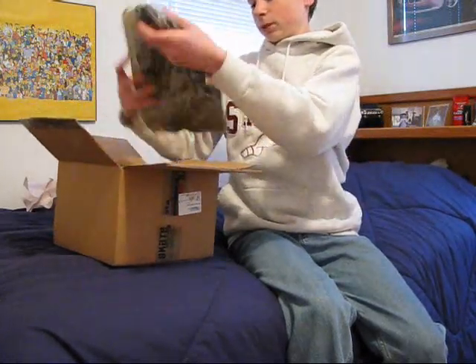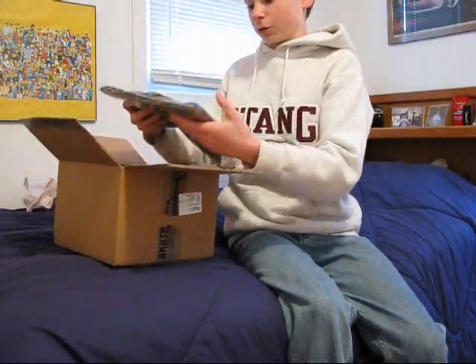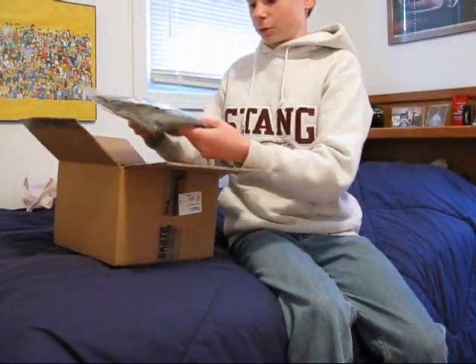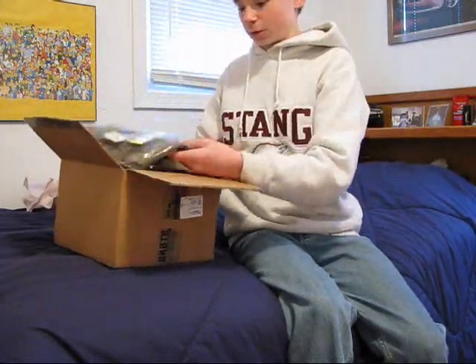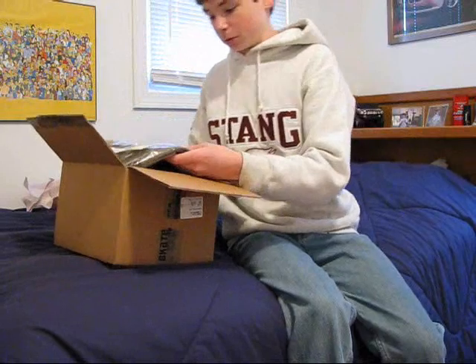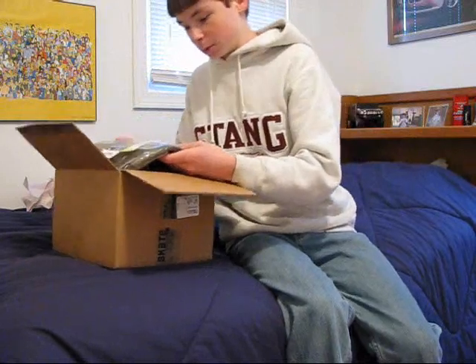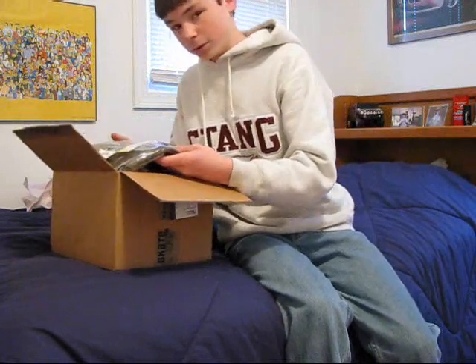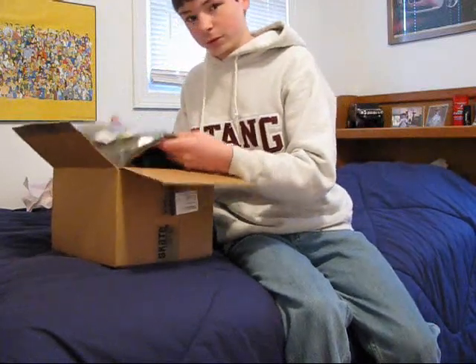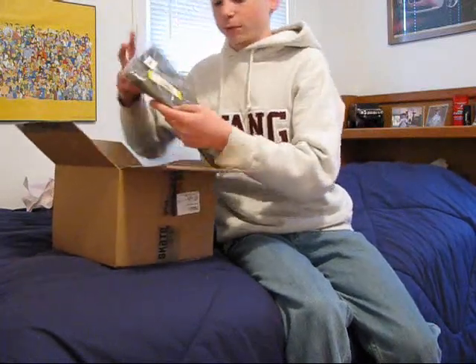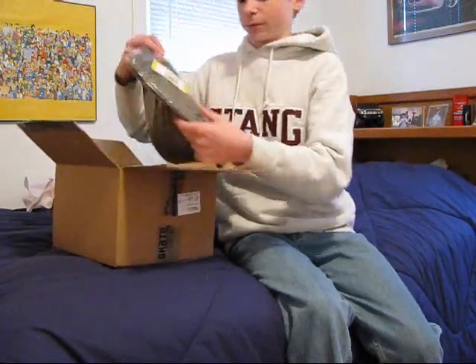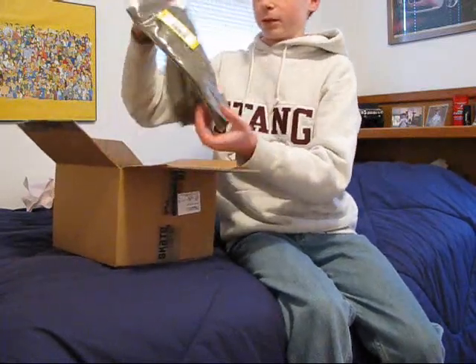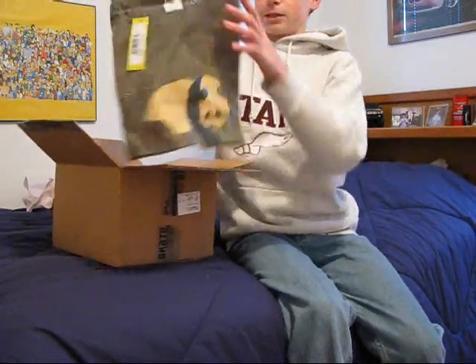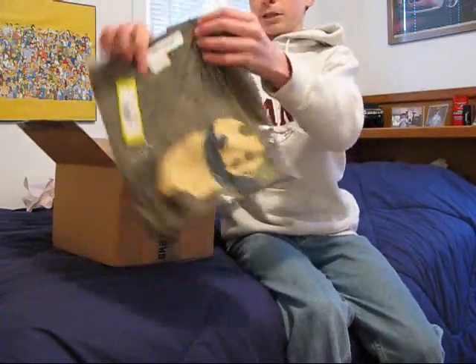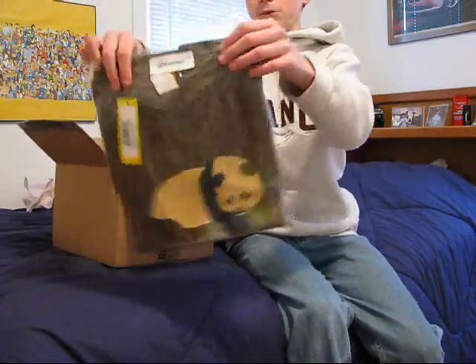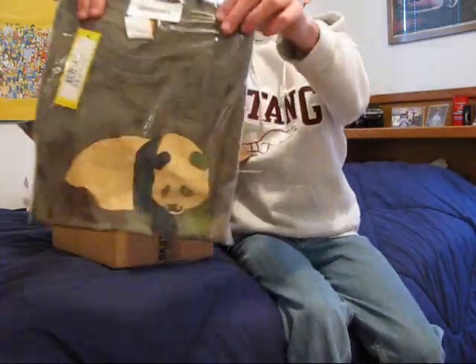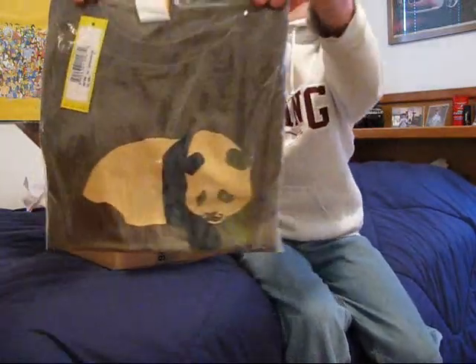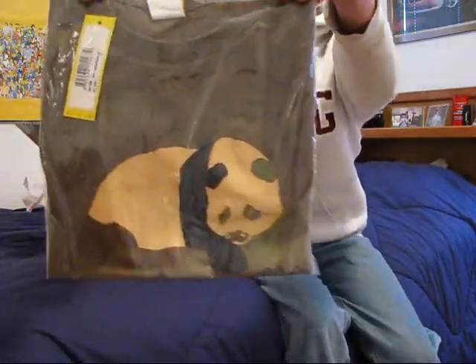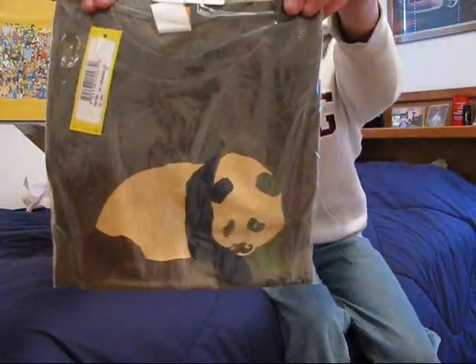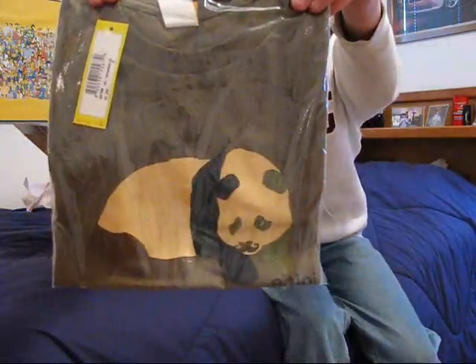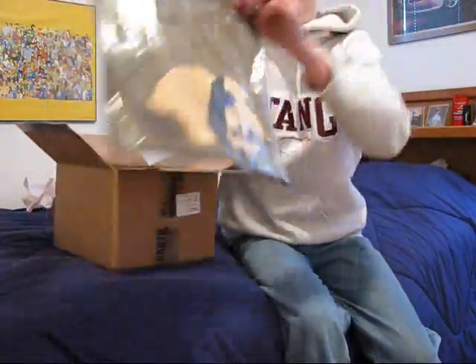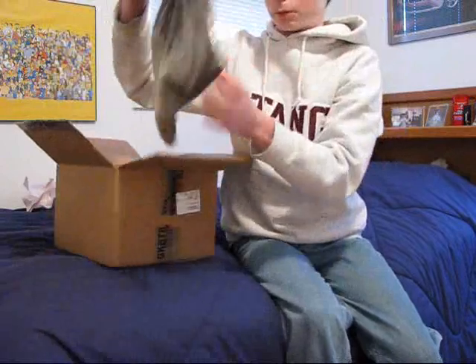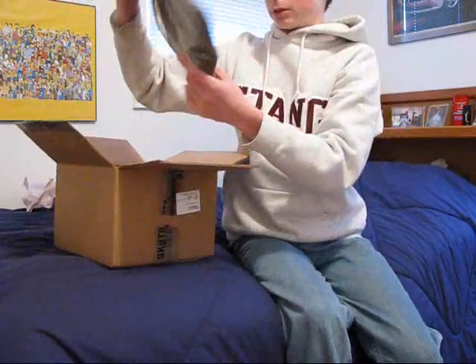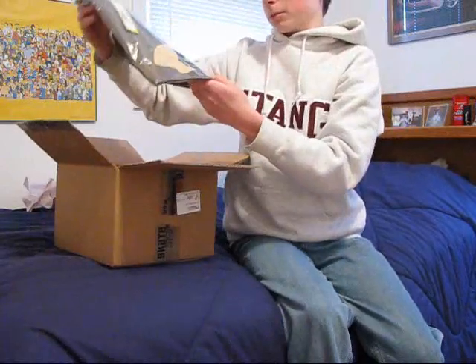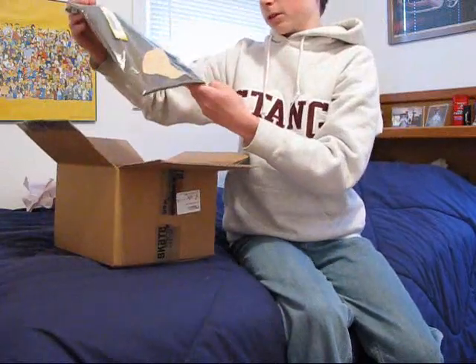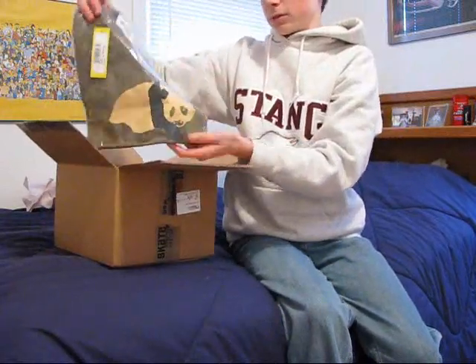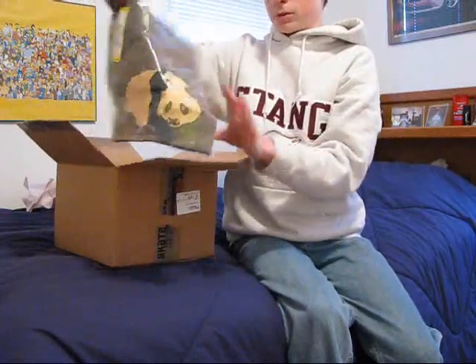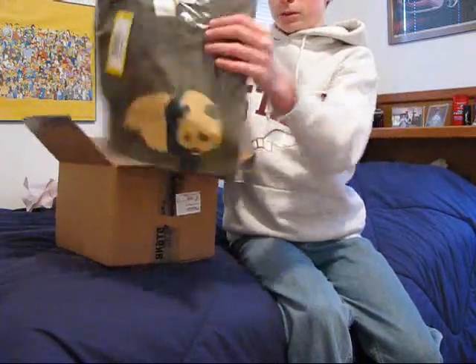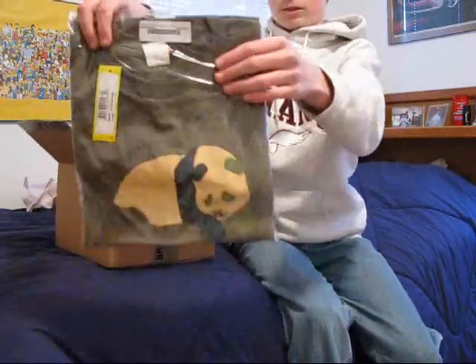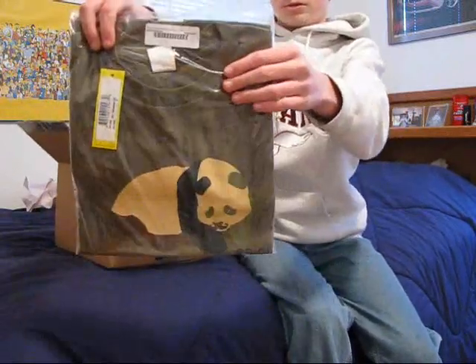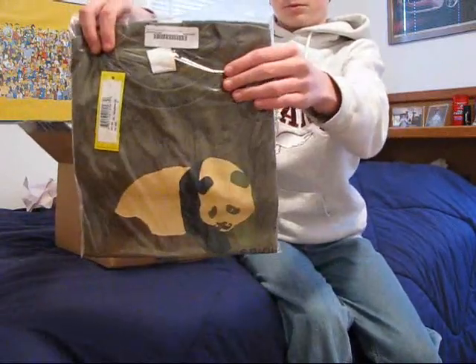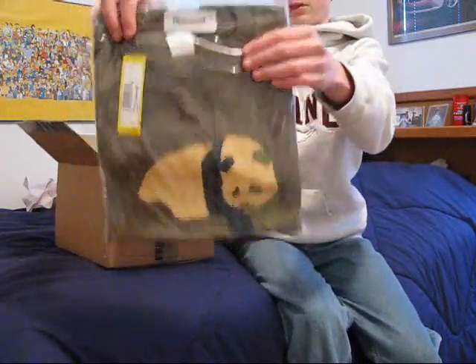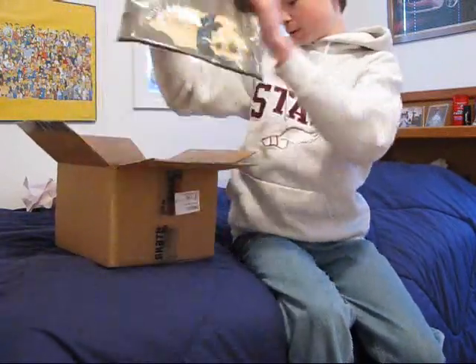I ordered some shirts too, just small other stuff. Enjoy. There's a Camel Panda with the mustache — pretty nice.